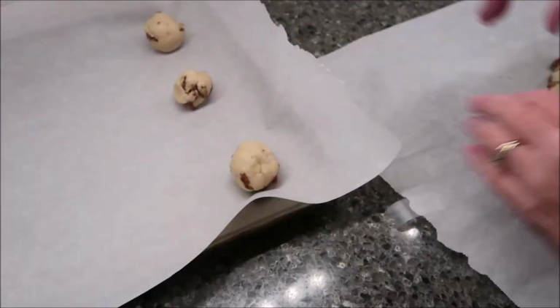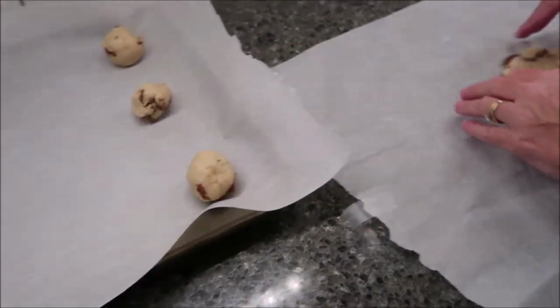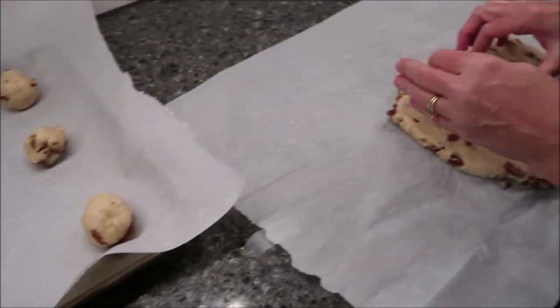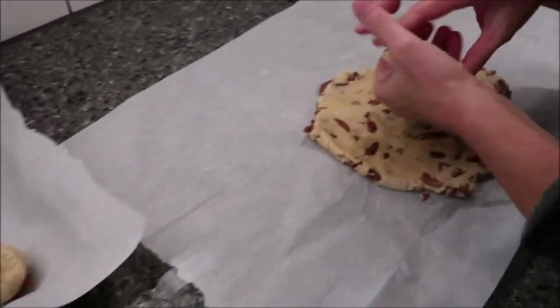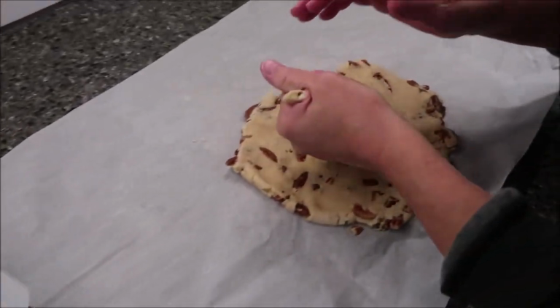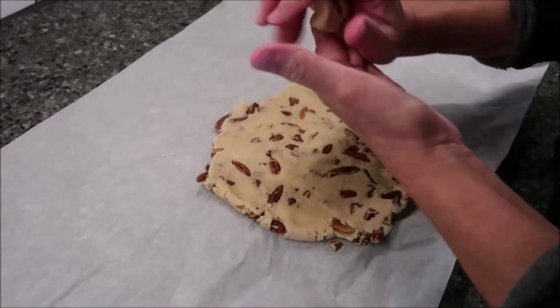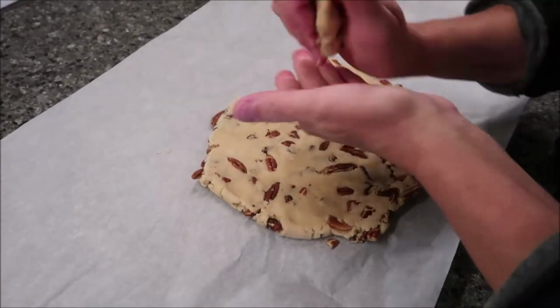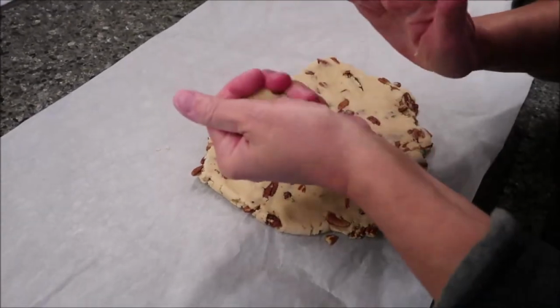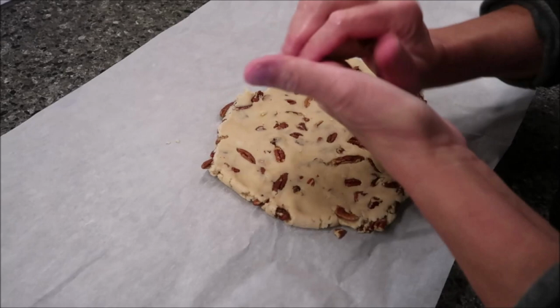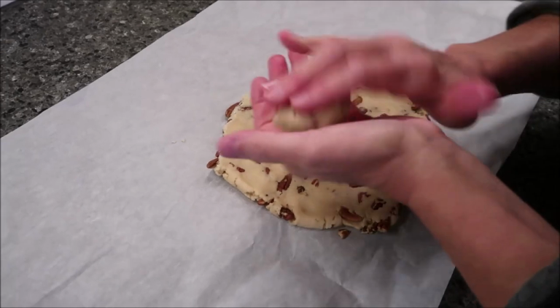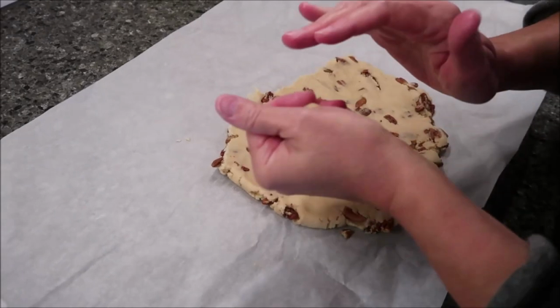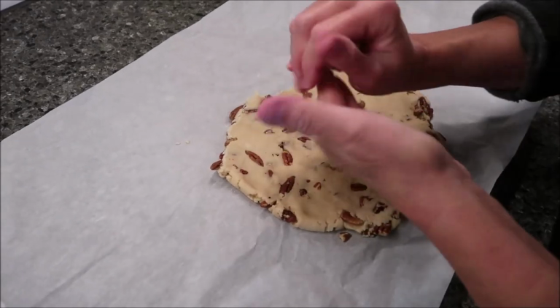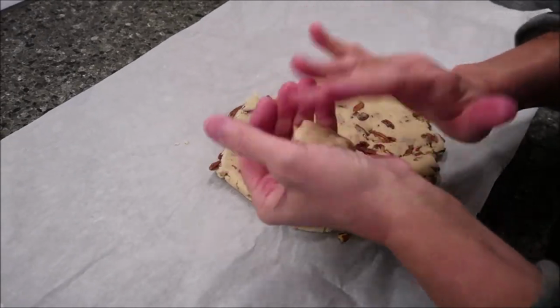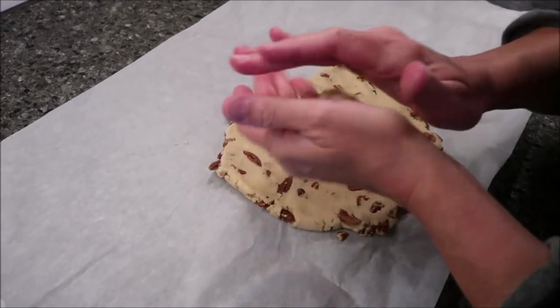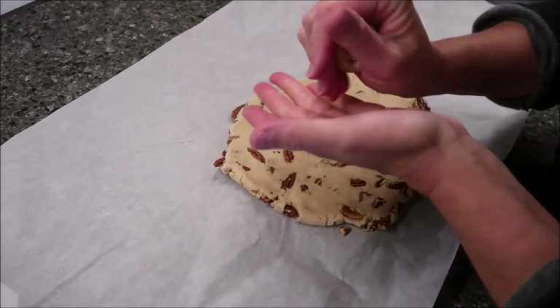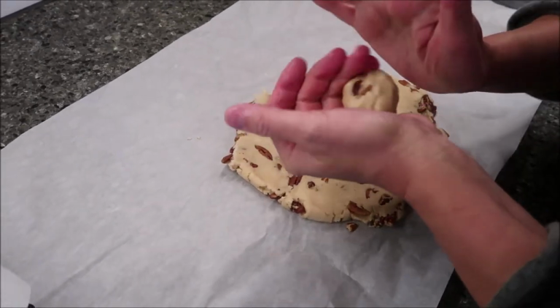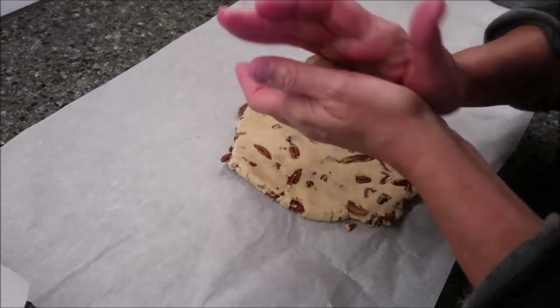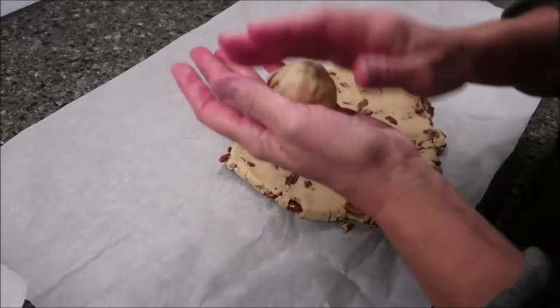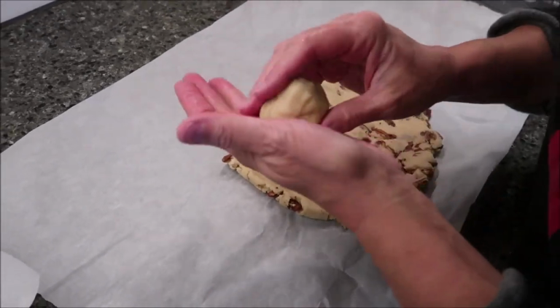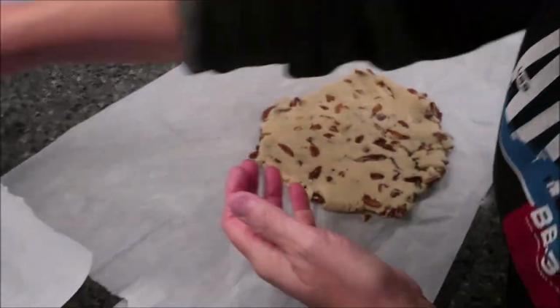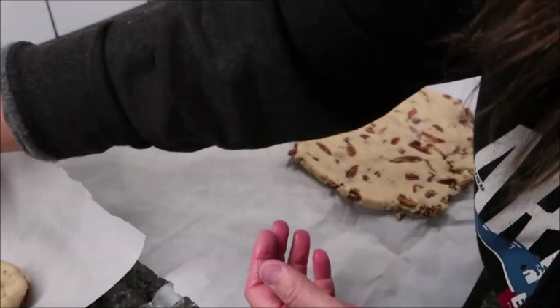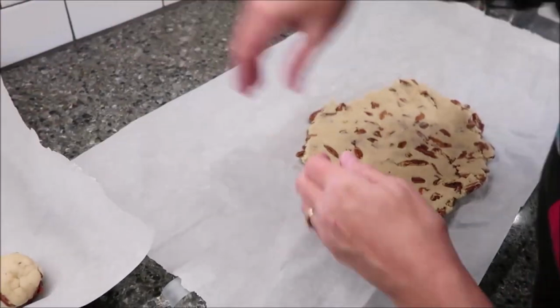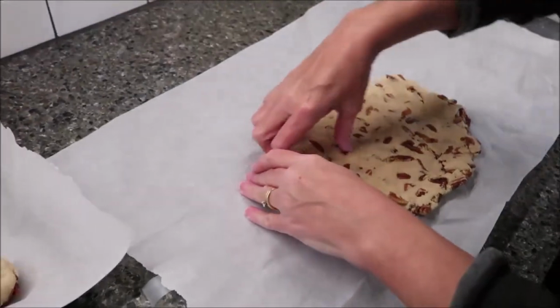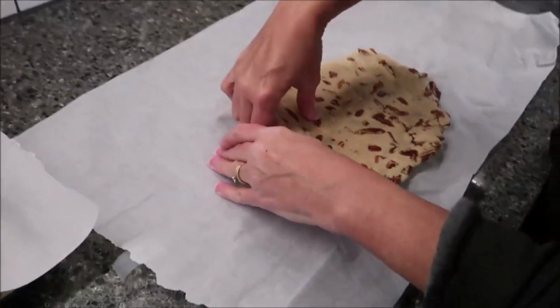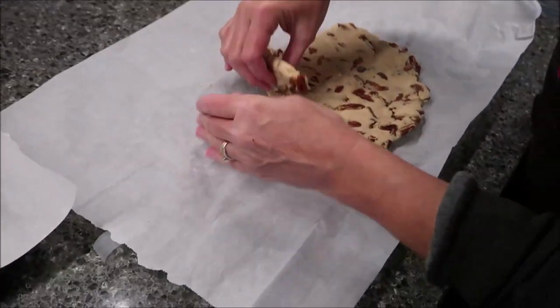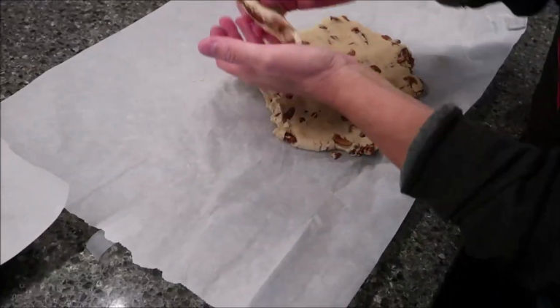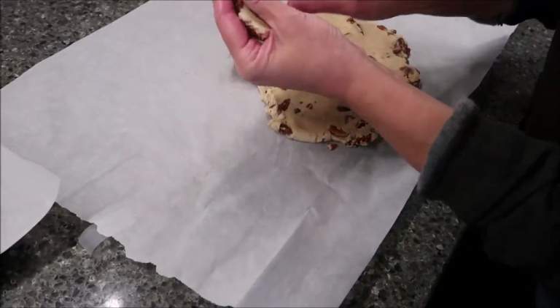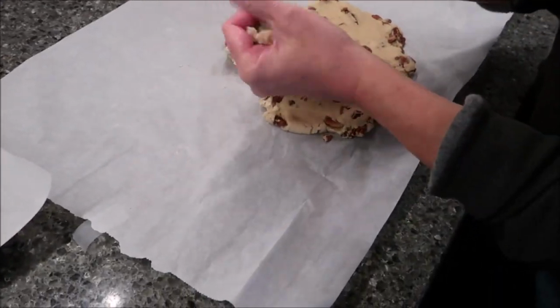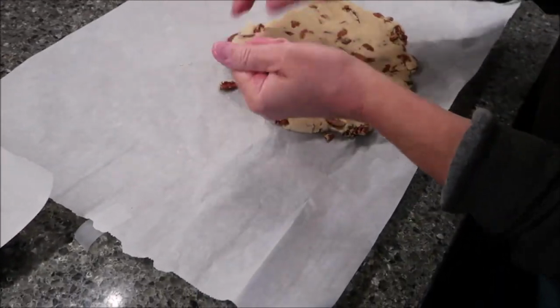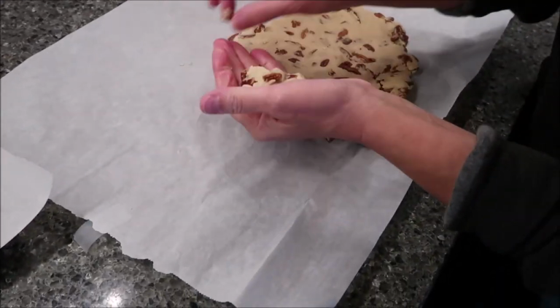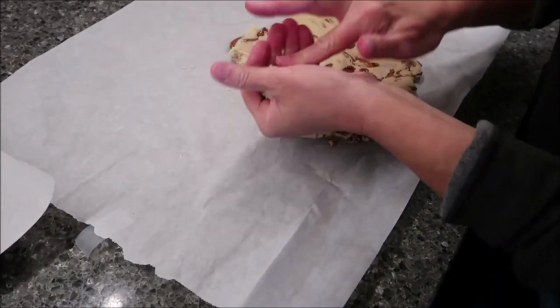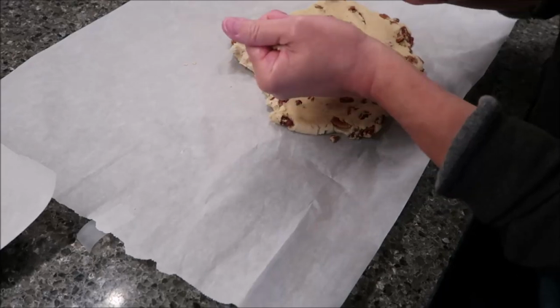Notice we still haven't done anything with our powdered sugar, so I've kept that to the side. I'm just going to get as many on this cookie sheet as I can.